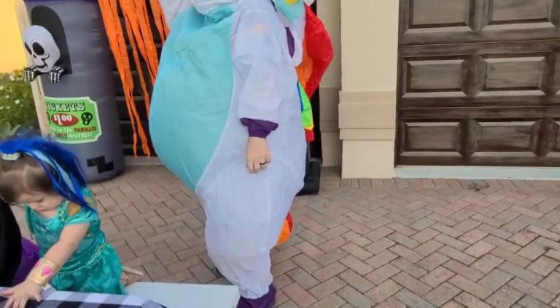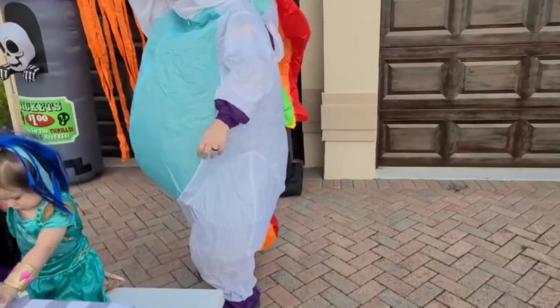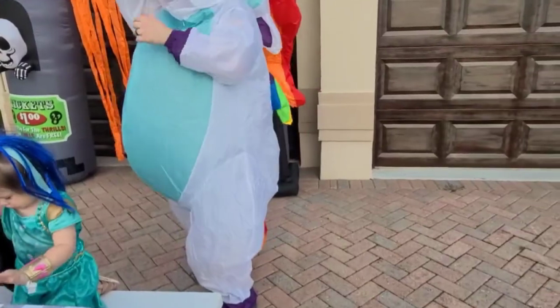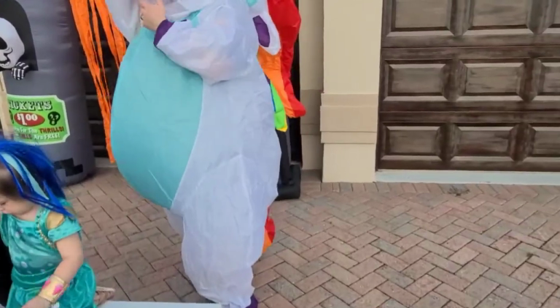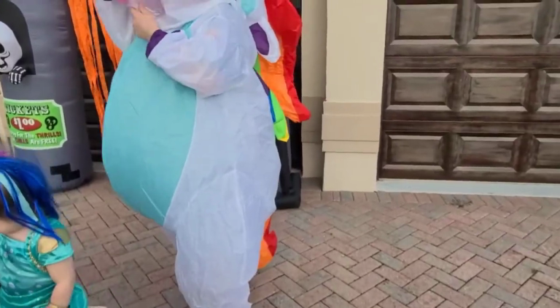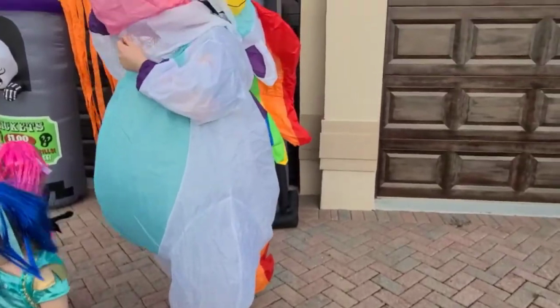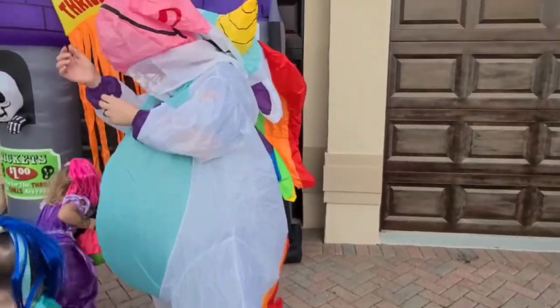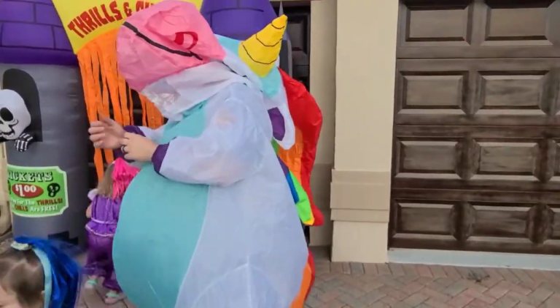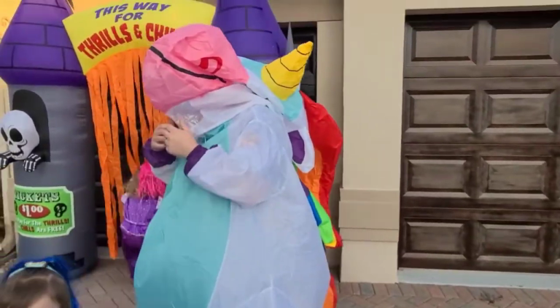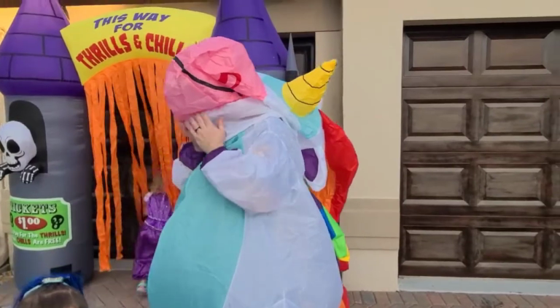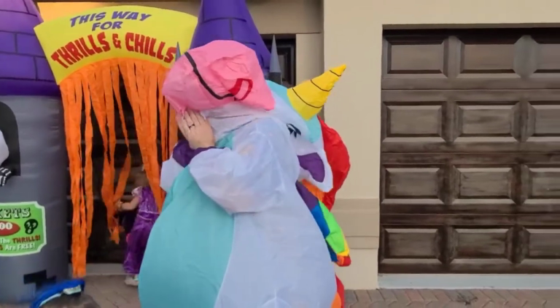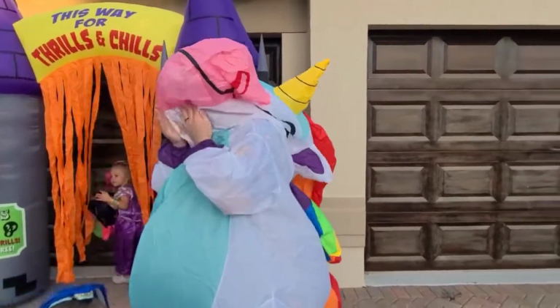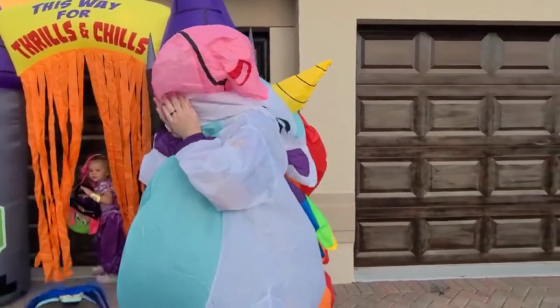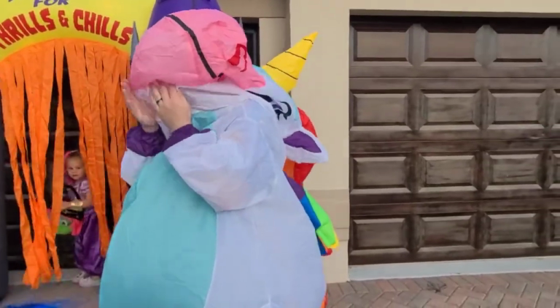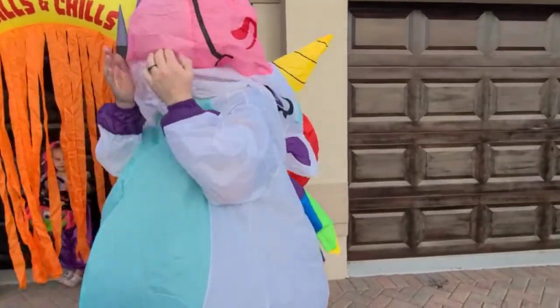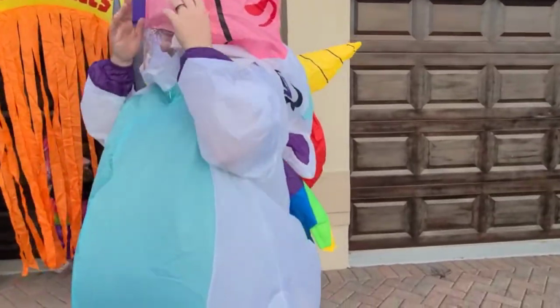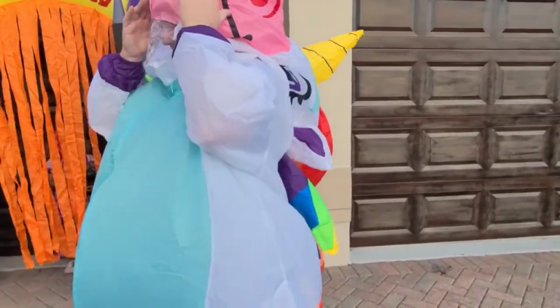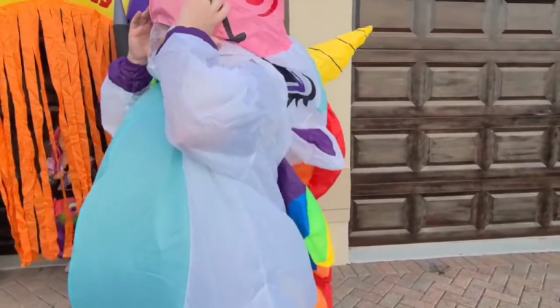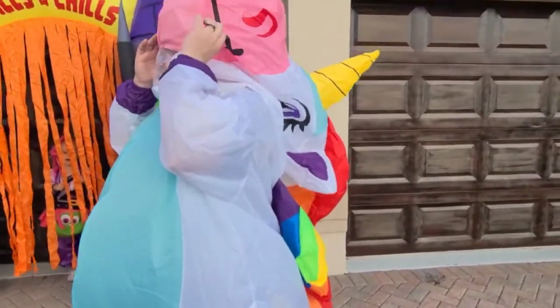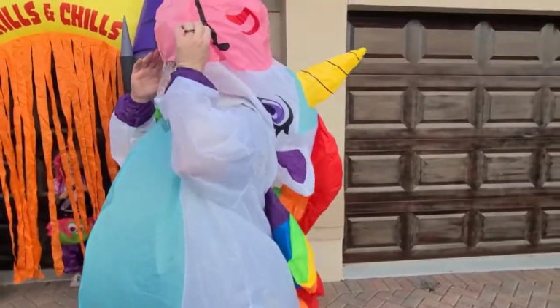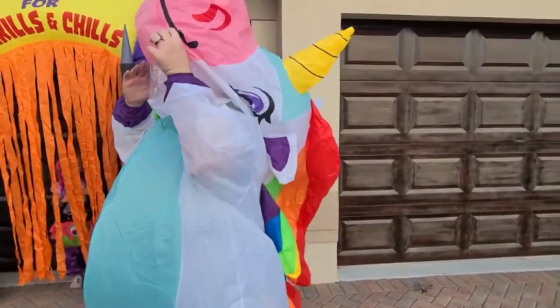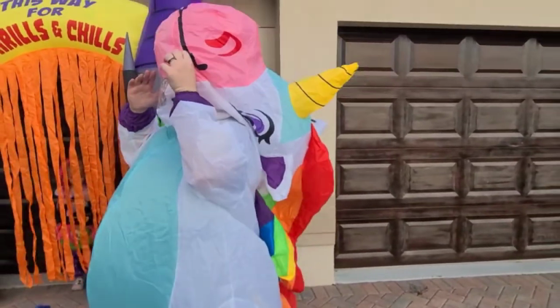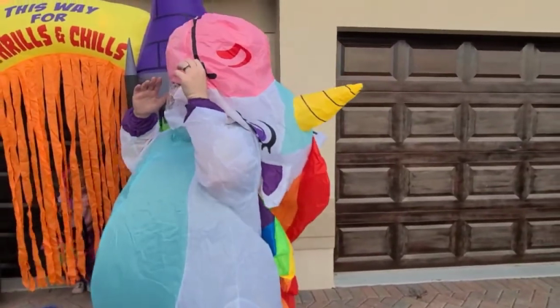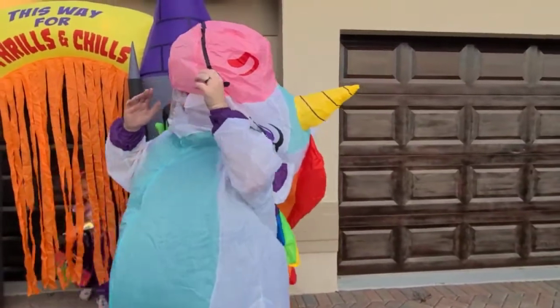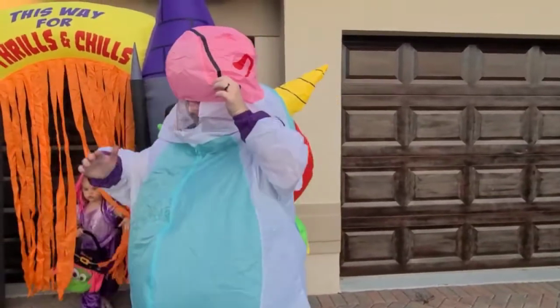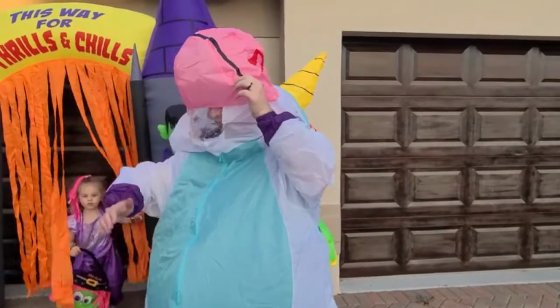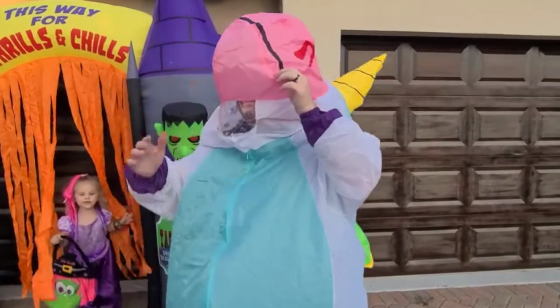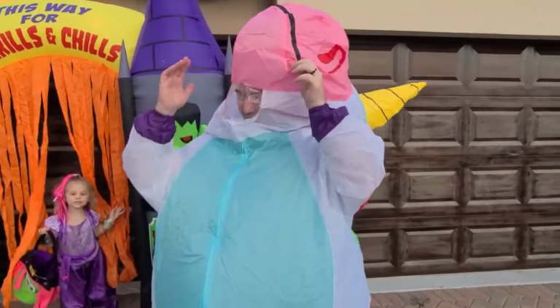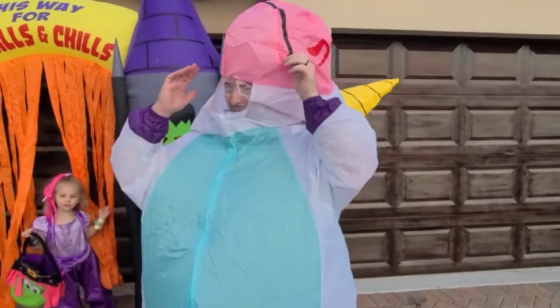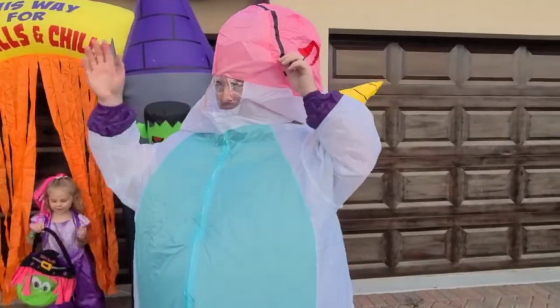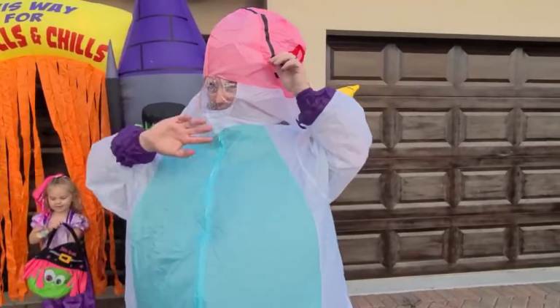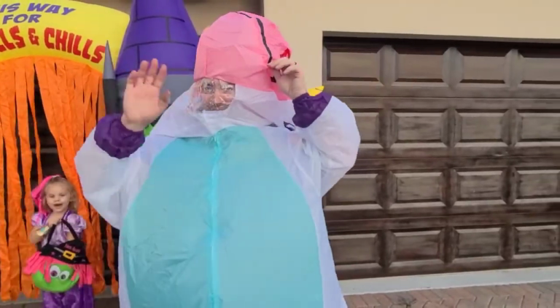As you can see, Daddy Joe here is zipping up the front of the unicorn. He has his face right there in that clear part. Say hi, Daddy Joe. Hi.